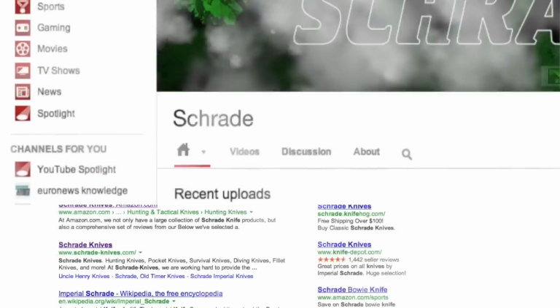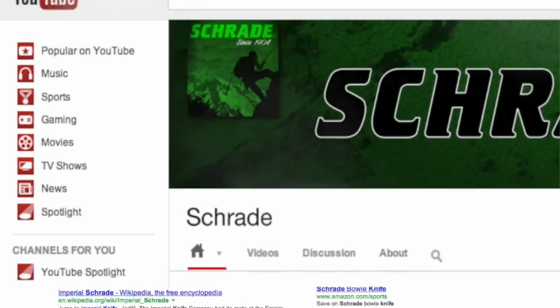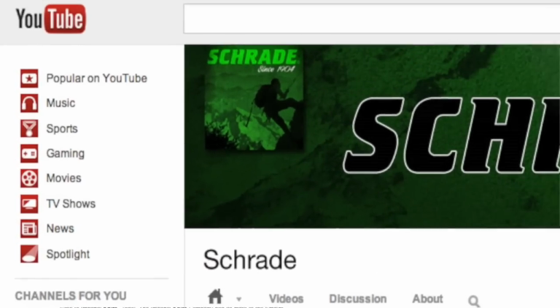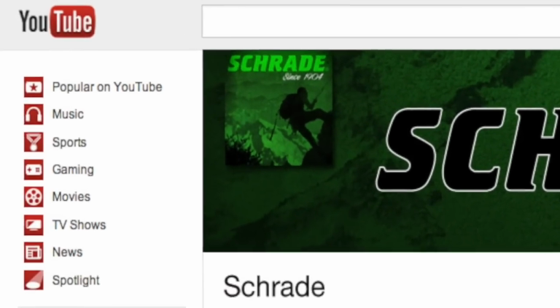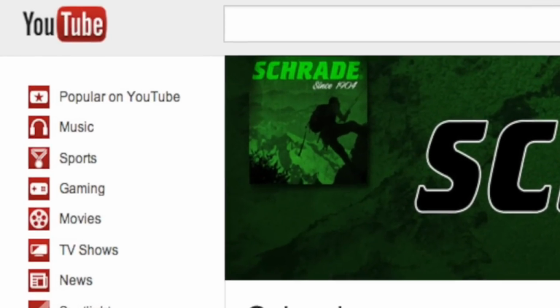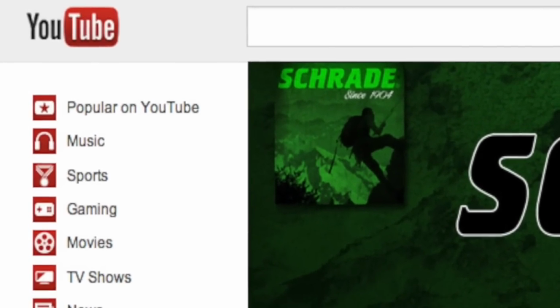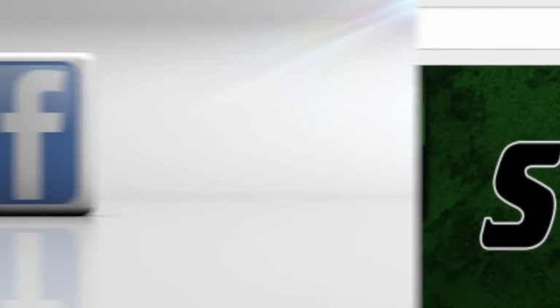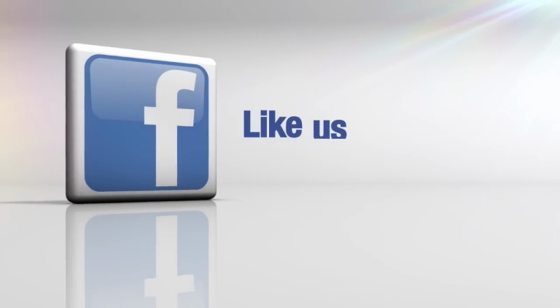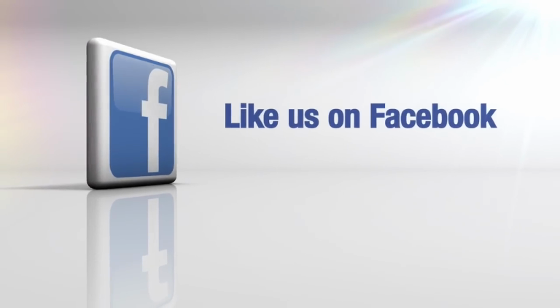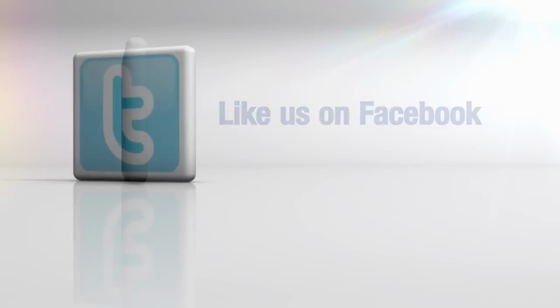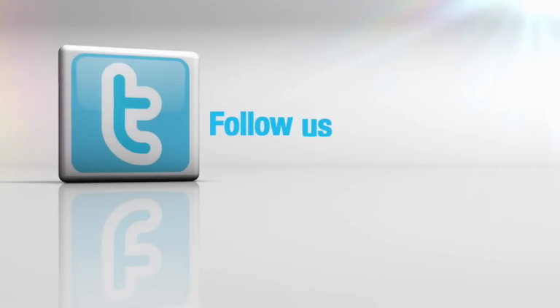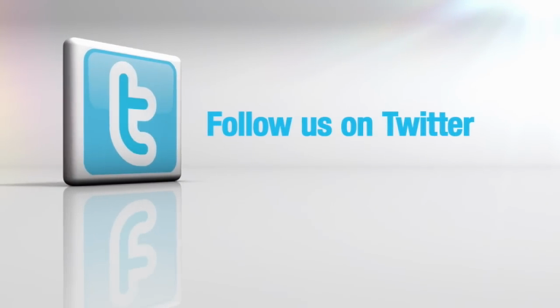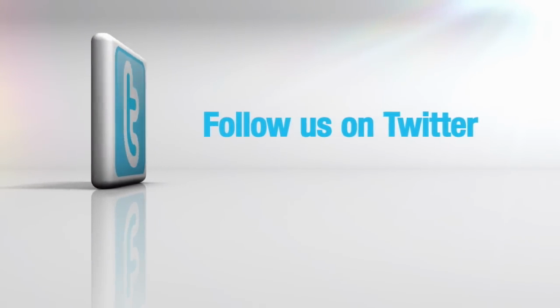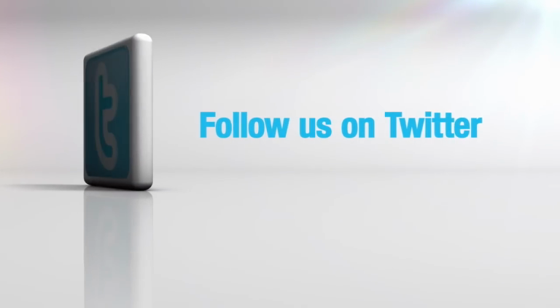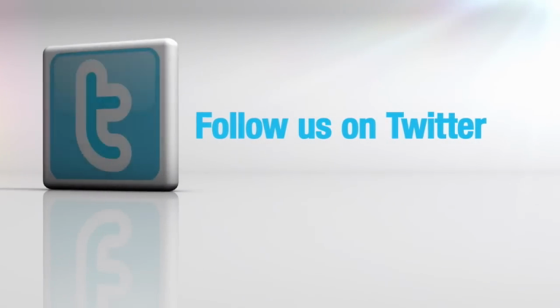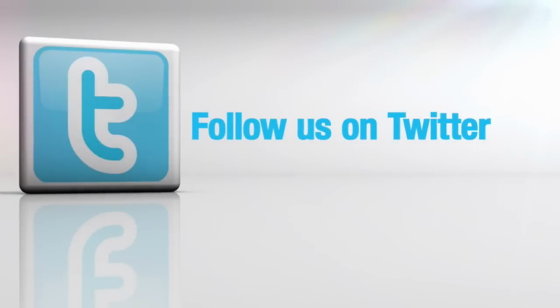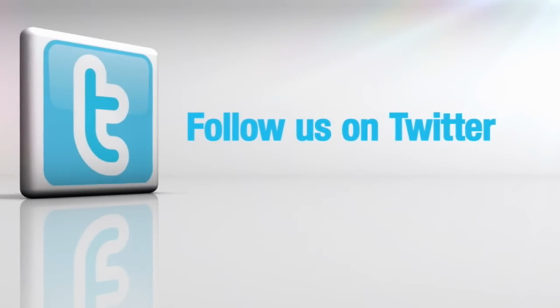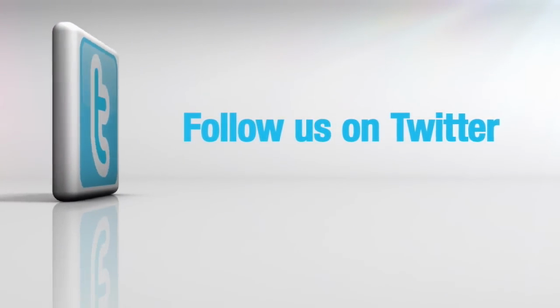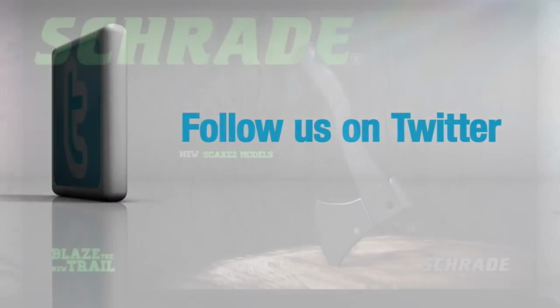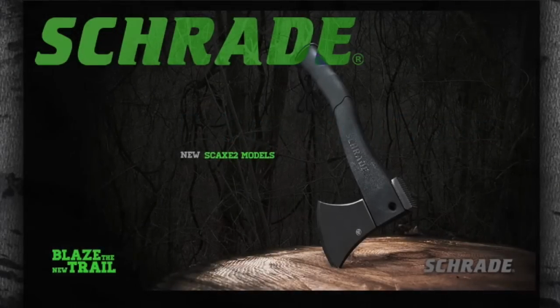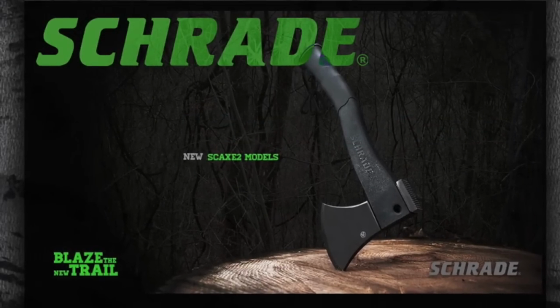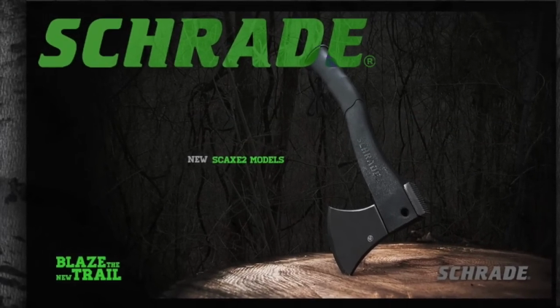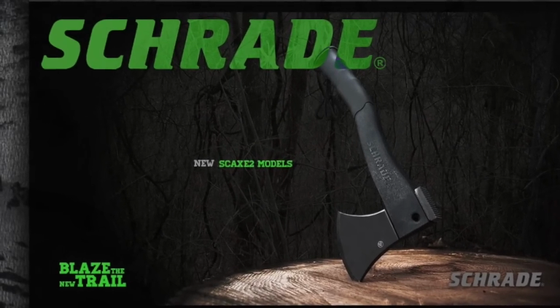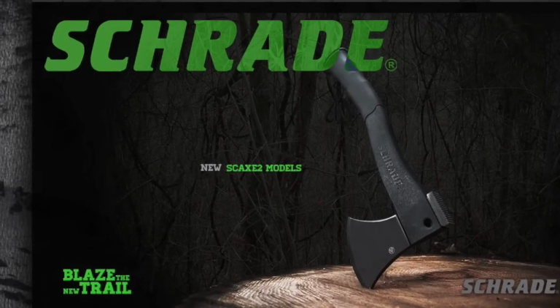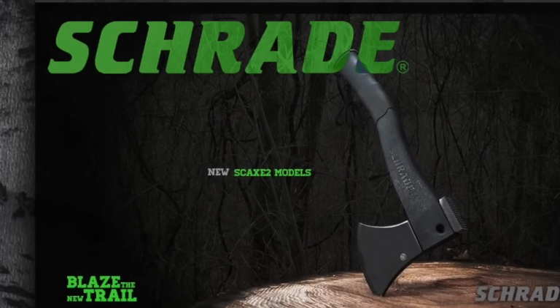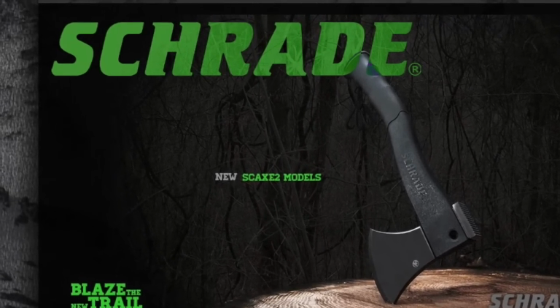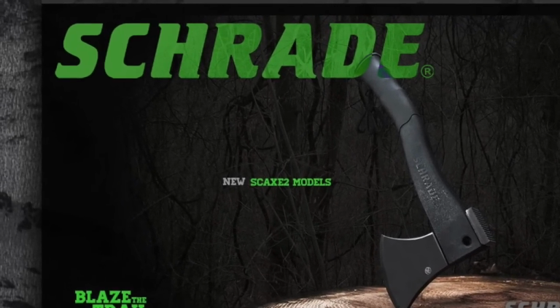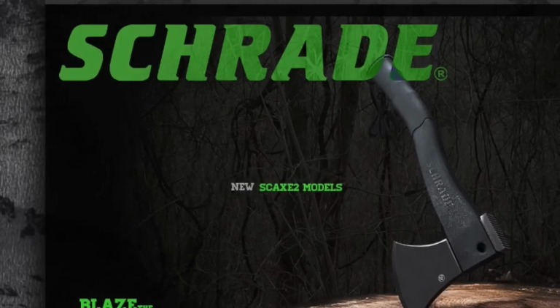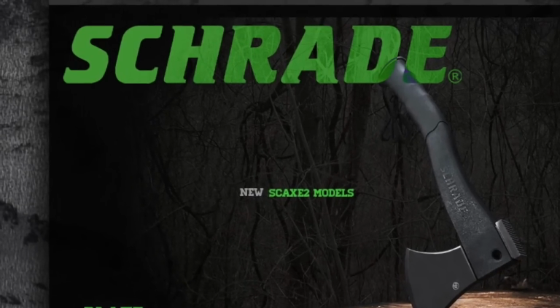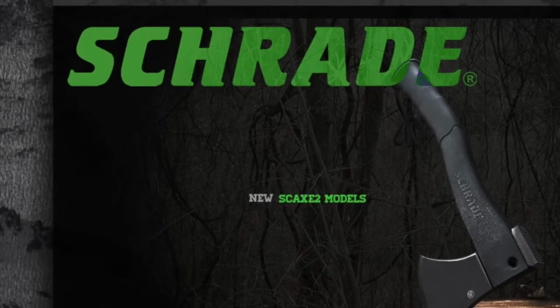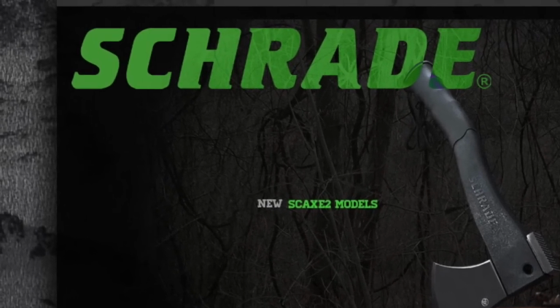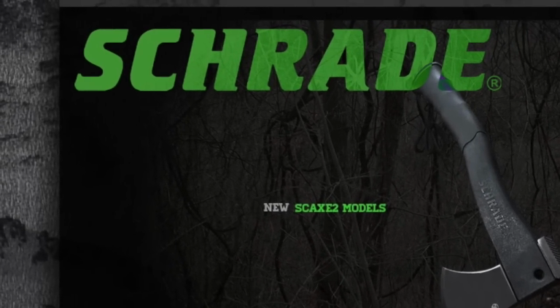Don't forget to subscribe to this channel on YouTube, like us on Facebook, and follow us on Twitter for news, tips, and new product releases. To learn more about our great knives and gear, visit schrade.com.